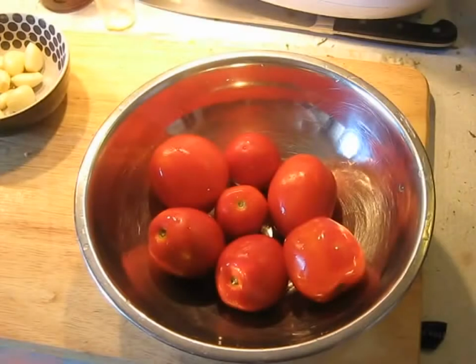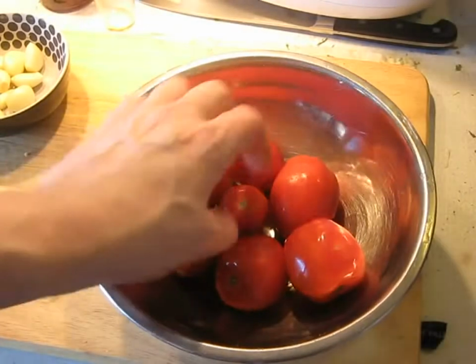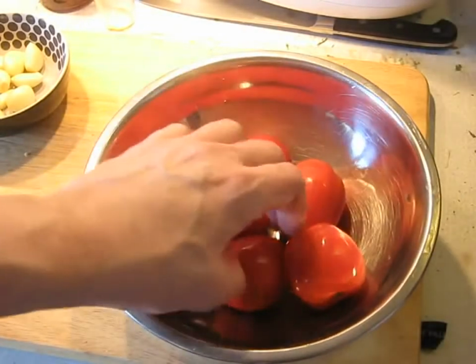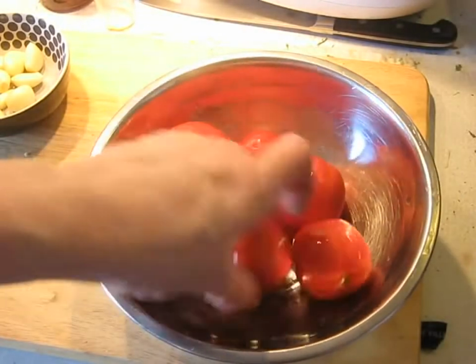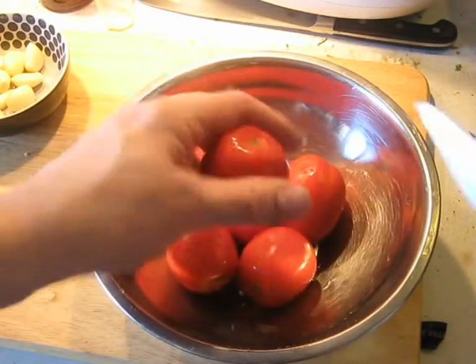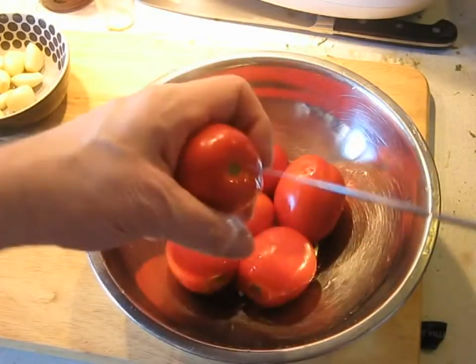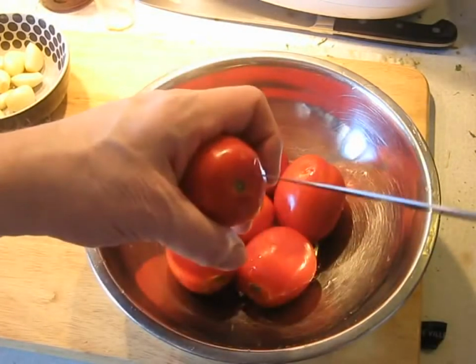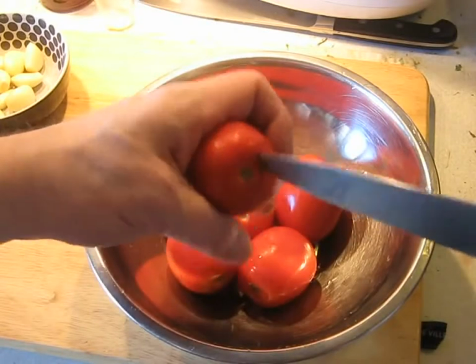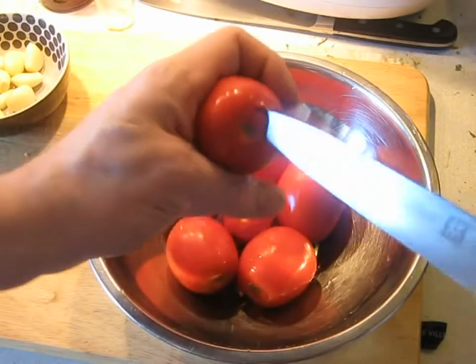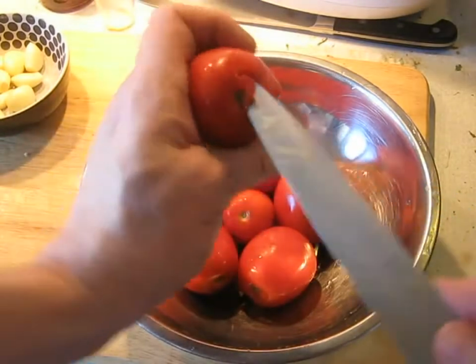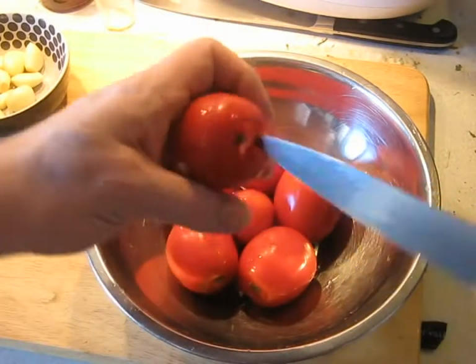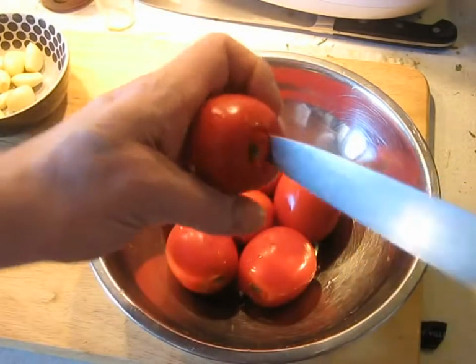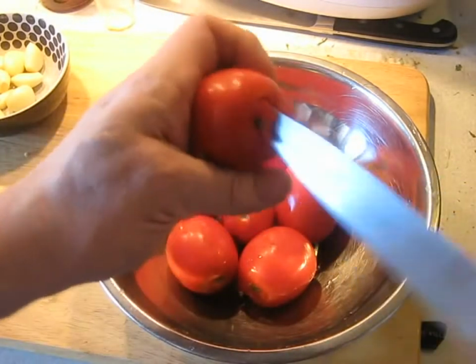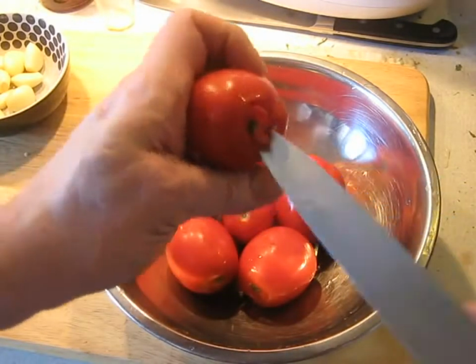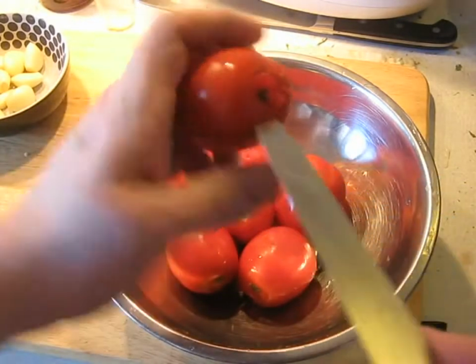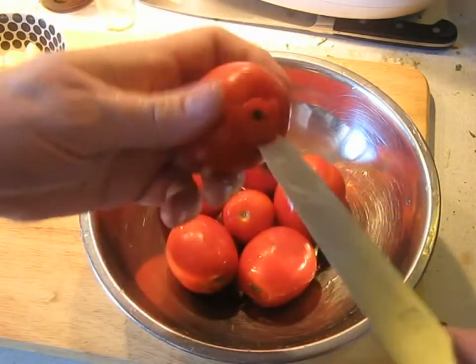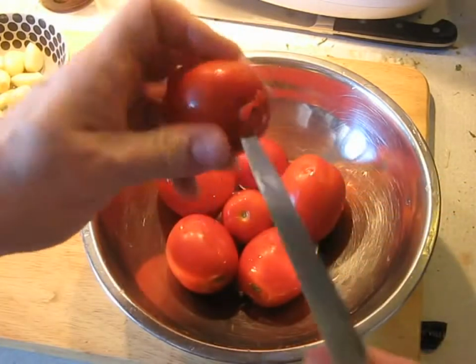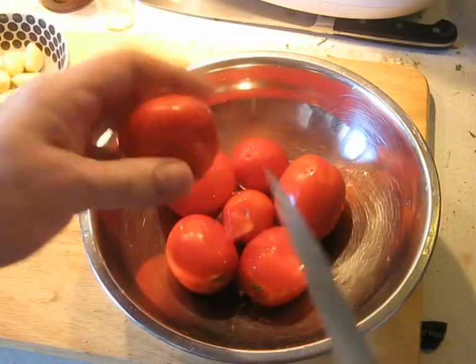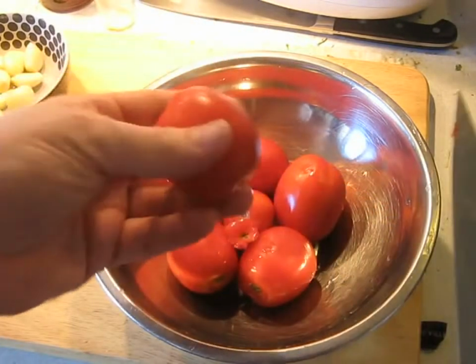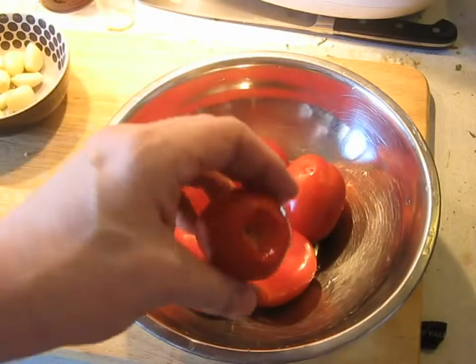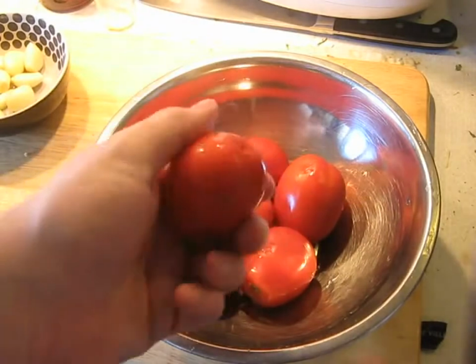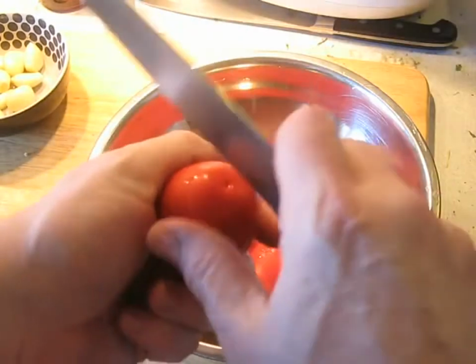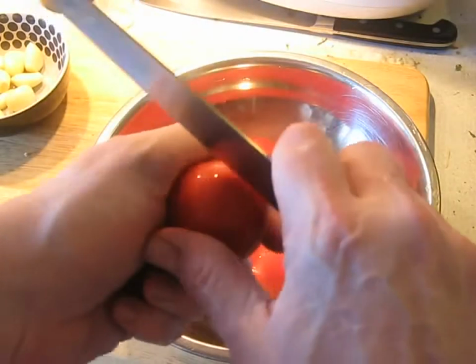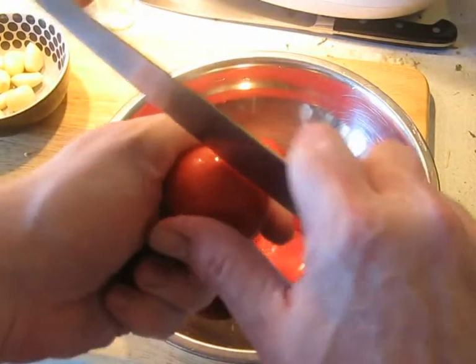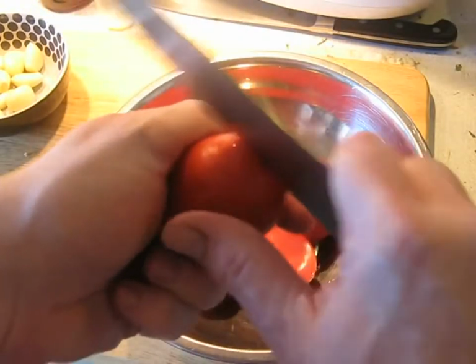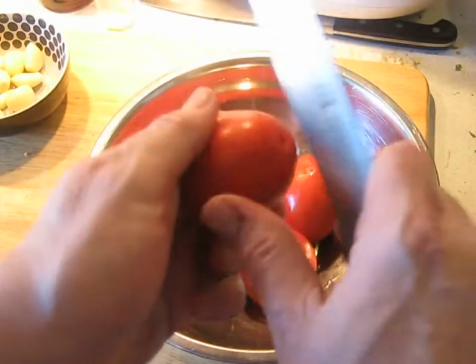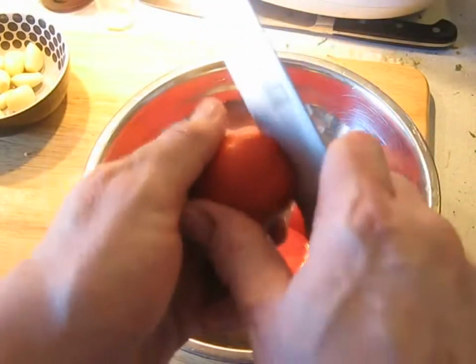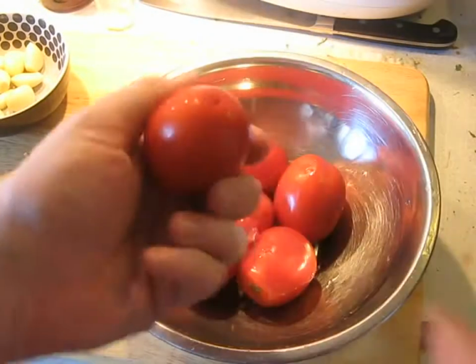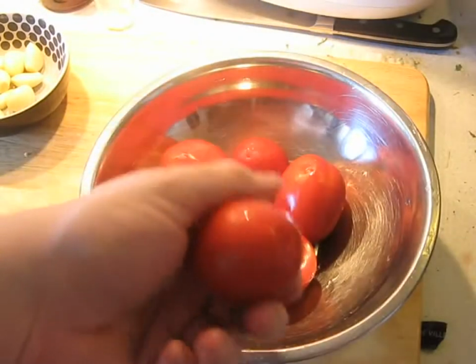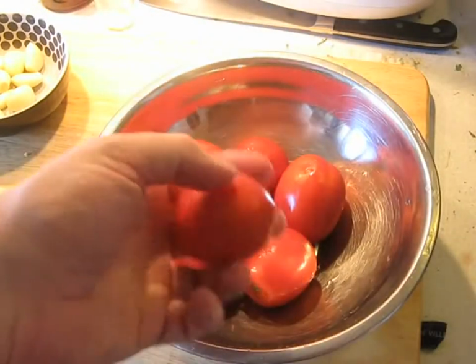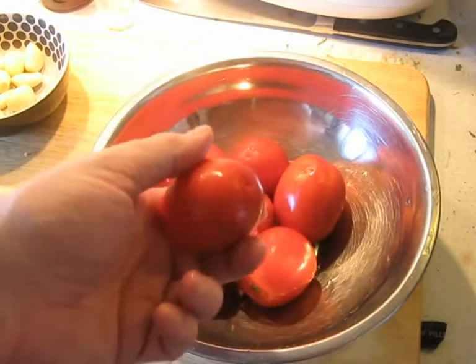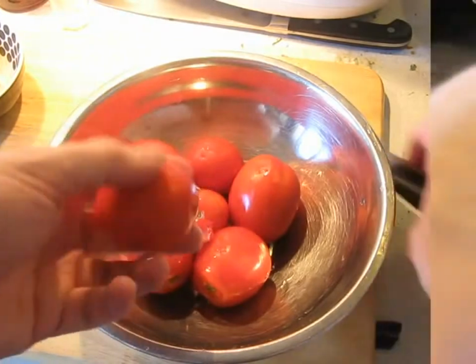The first thing we're going to do is get the skin off of these tomatoes. We'll make a conical incision to remove the stem end, then a little X on the bottom, and we're going to blanch these in hot water.